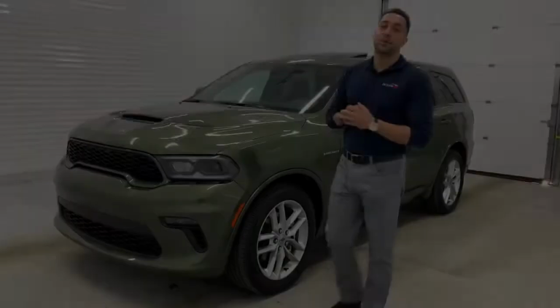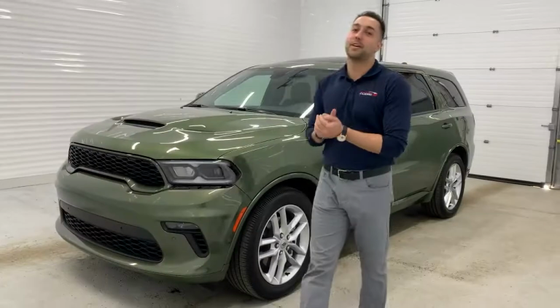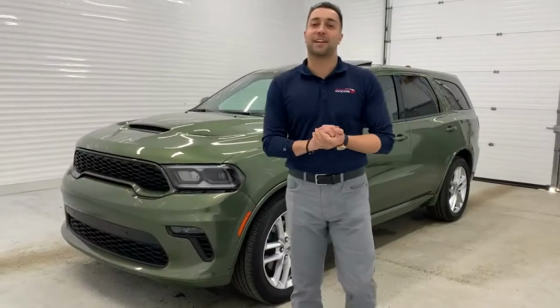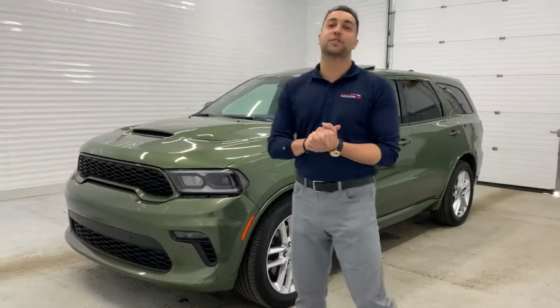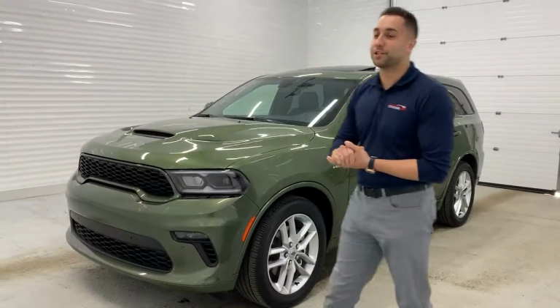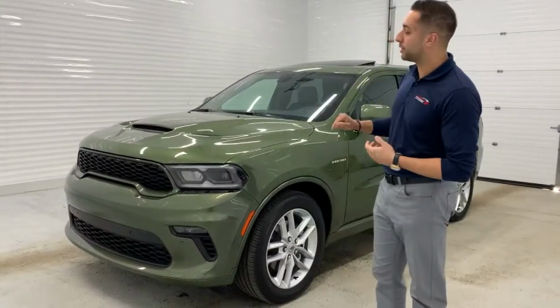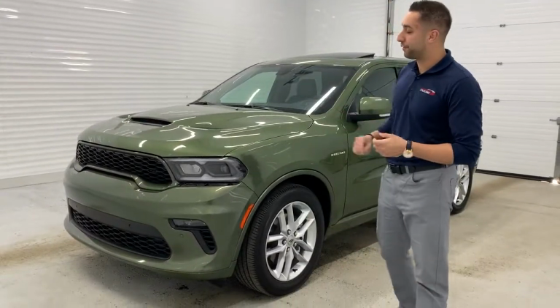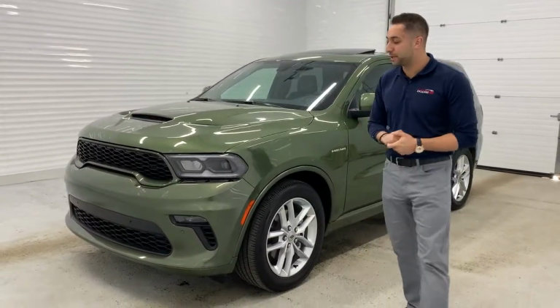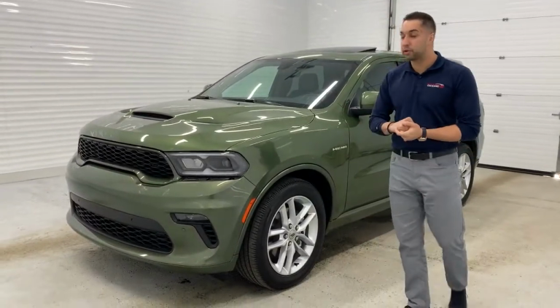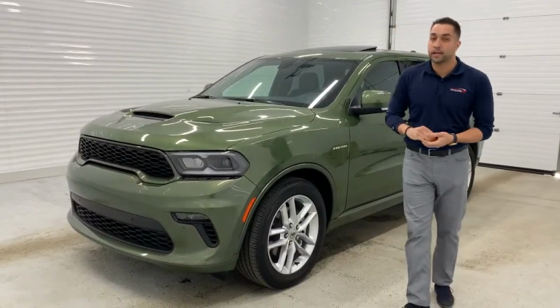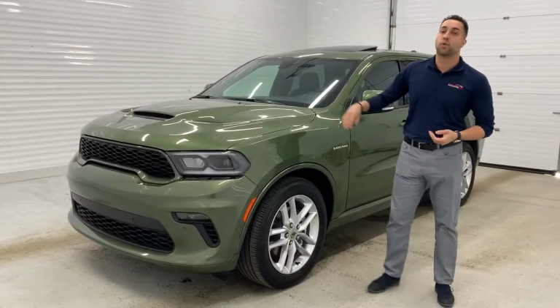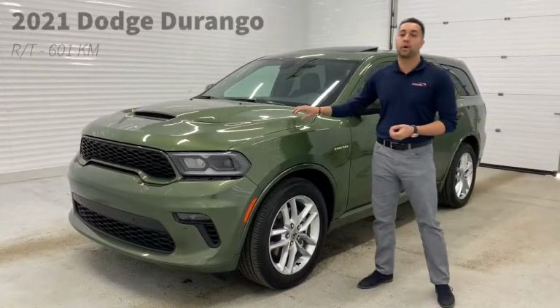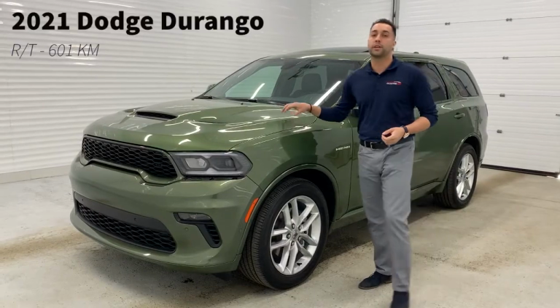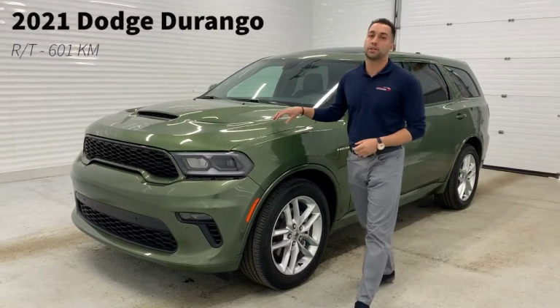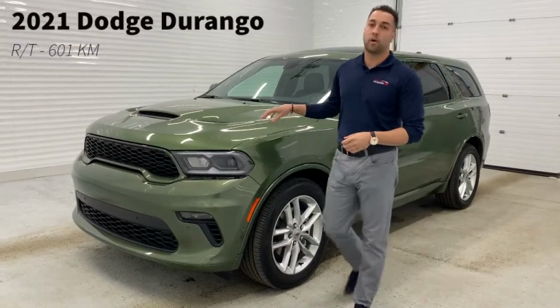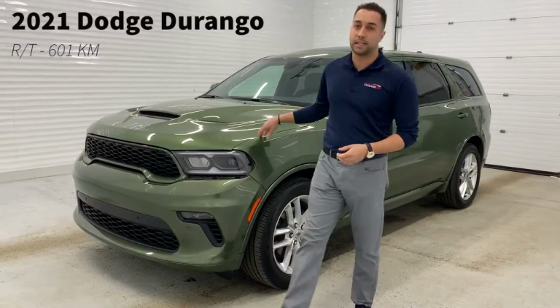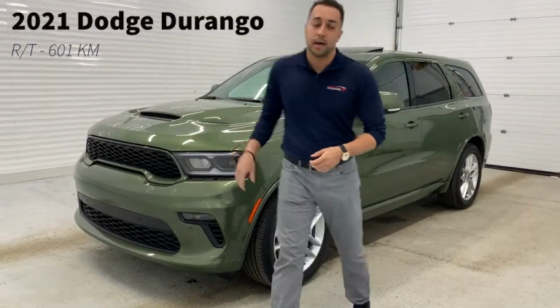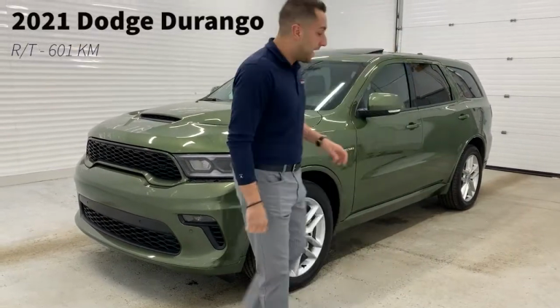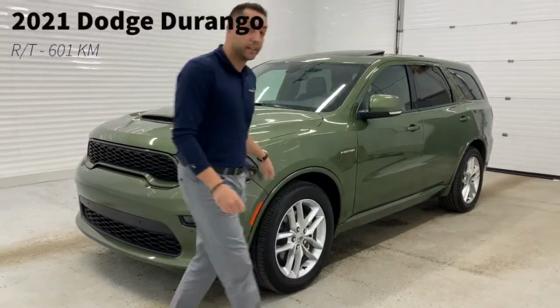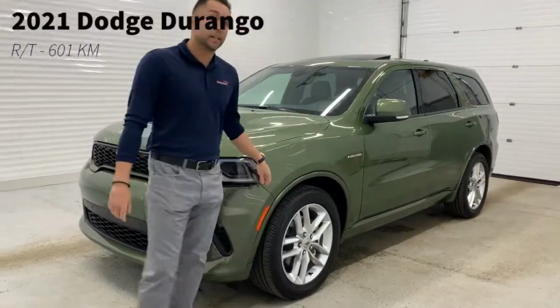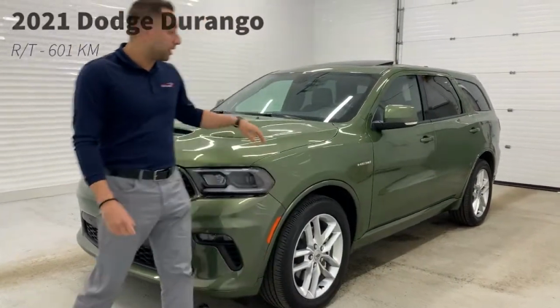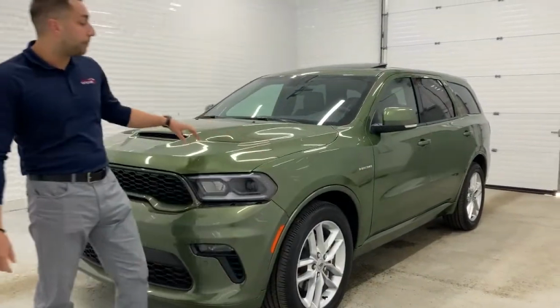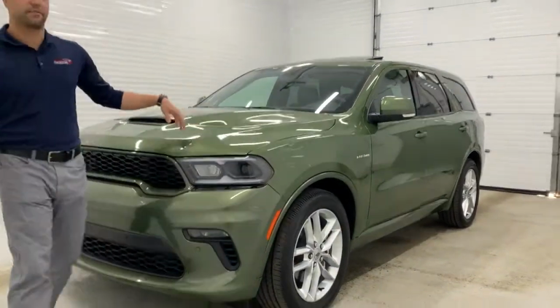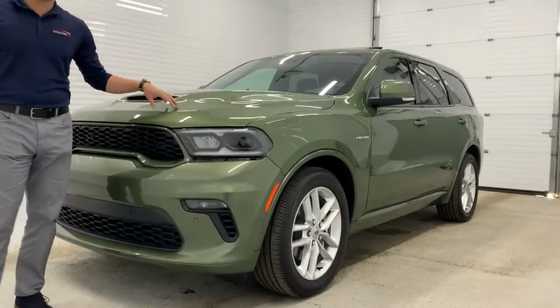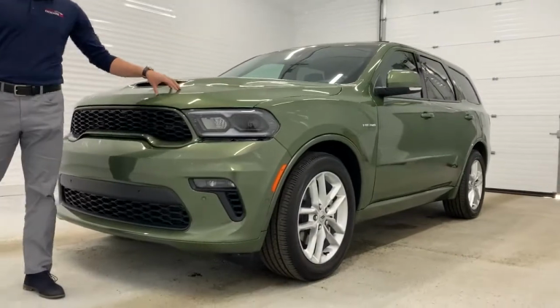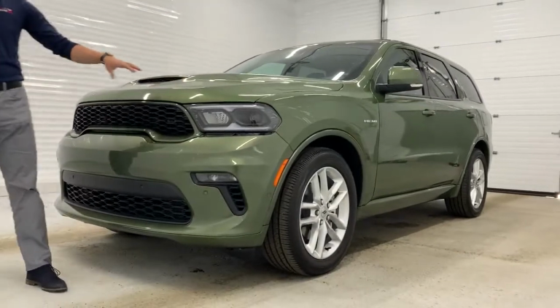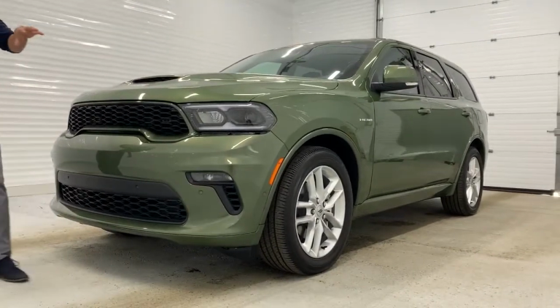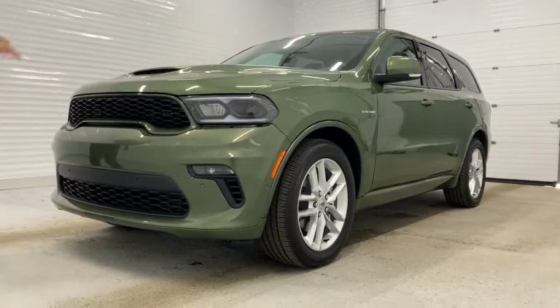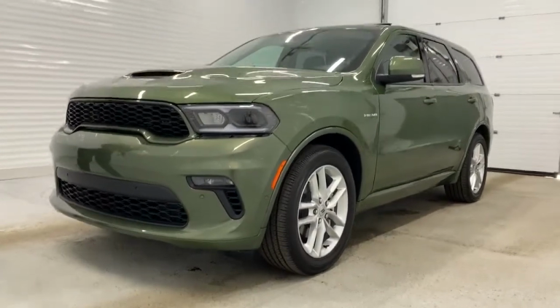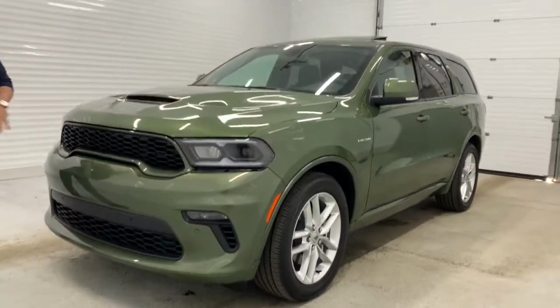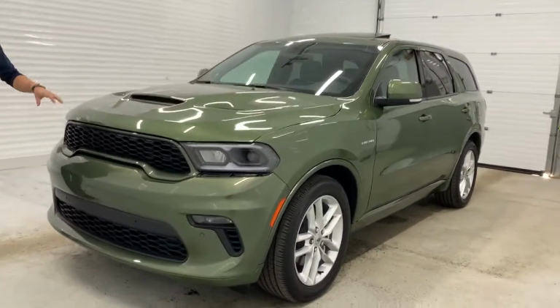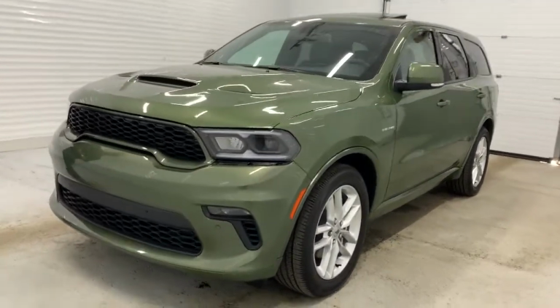What's up everybody, it's Devon Domino here at Sherwood Dodge. Today I want to show you a fresh piece of inventory — it's a 2021 Dodge Durango RT in F8 Green, powered by the 5.7 liter Hemi. It's an absolutely gorgeous color combination with the black accents.